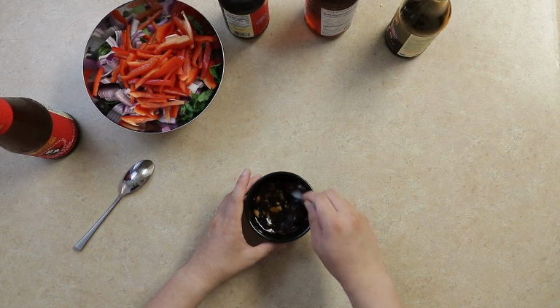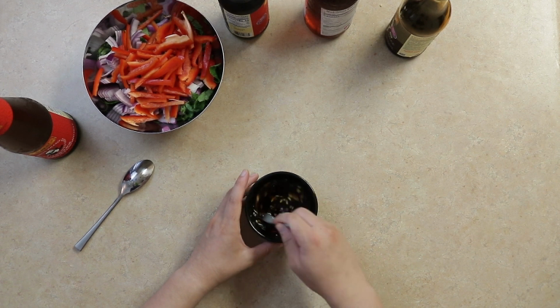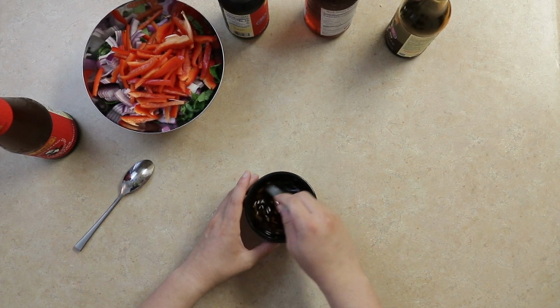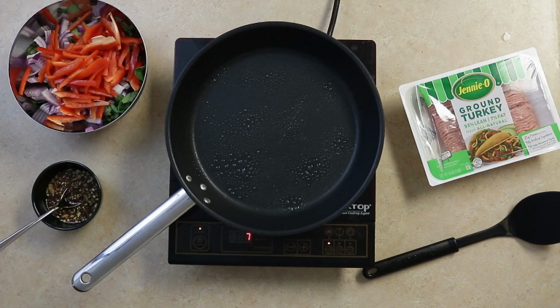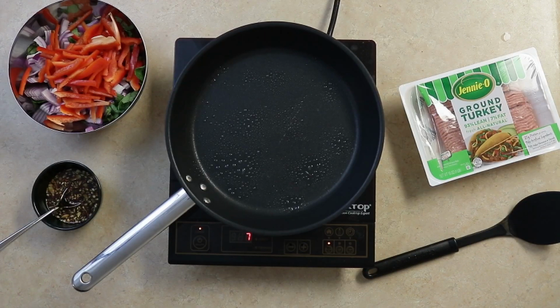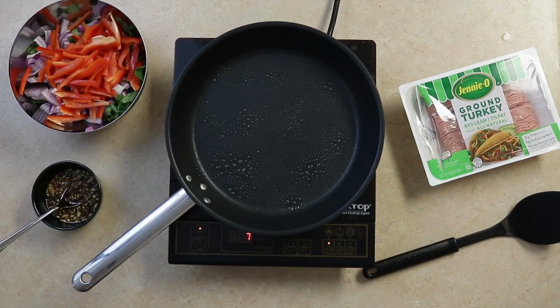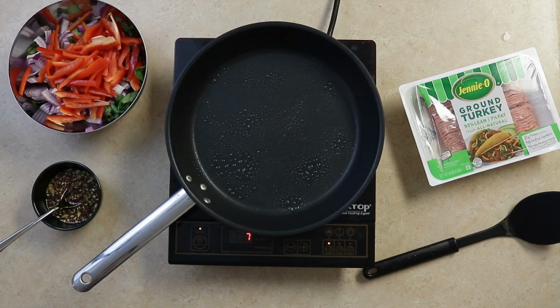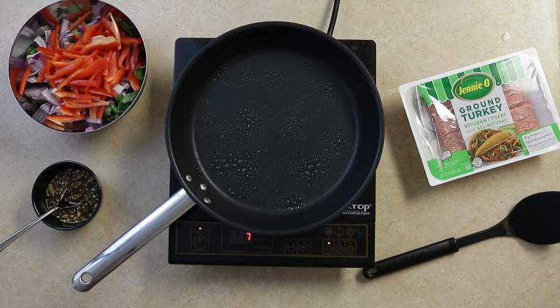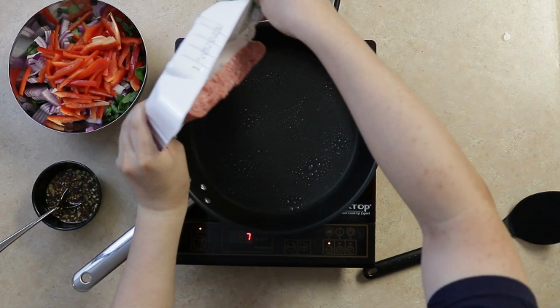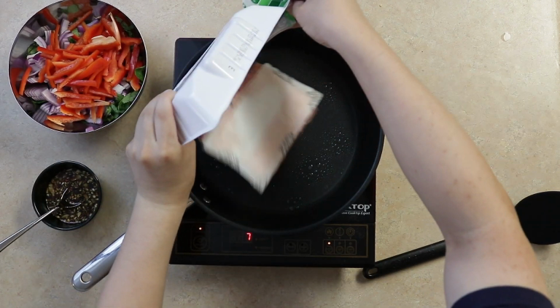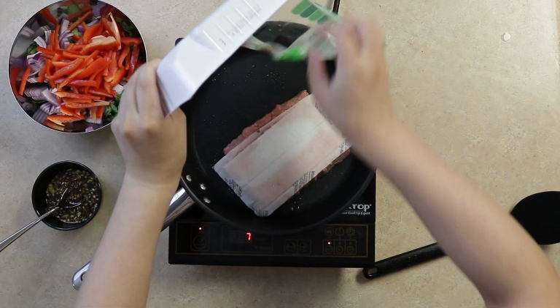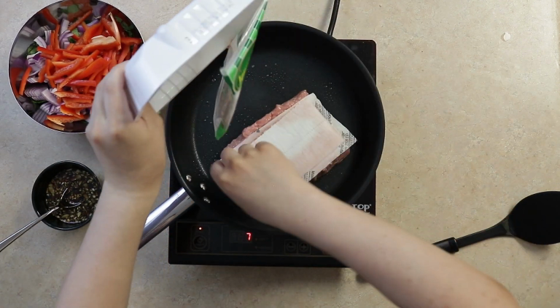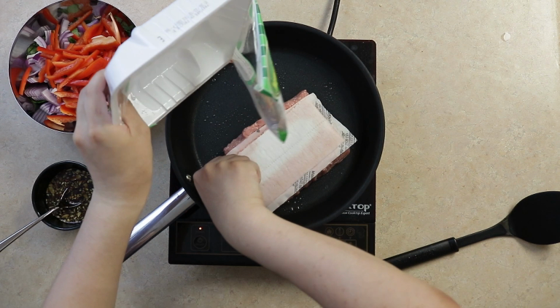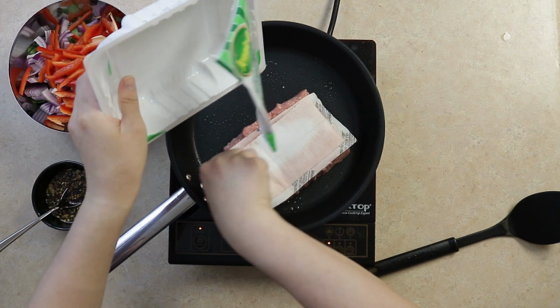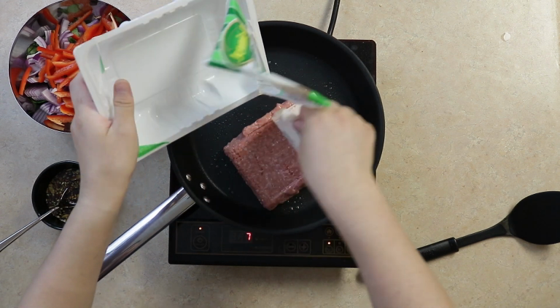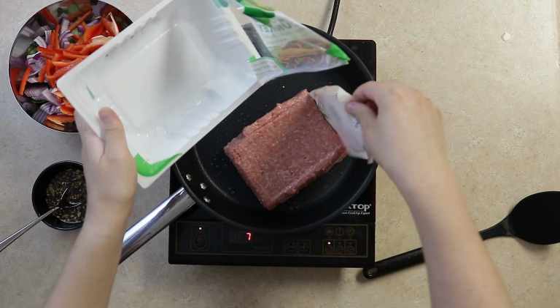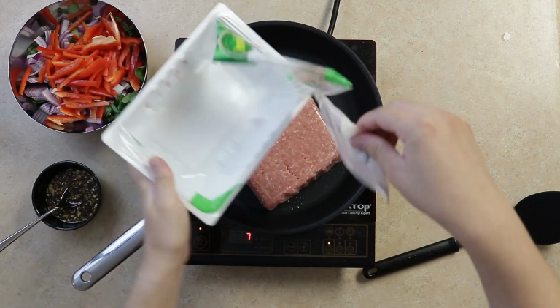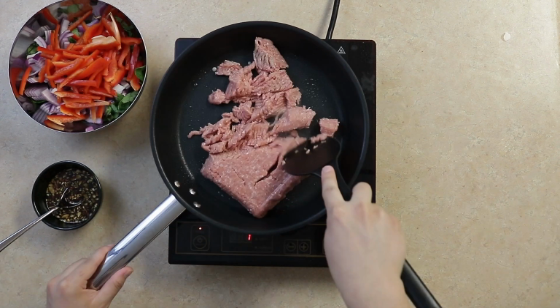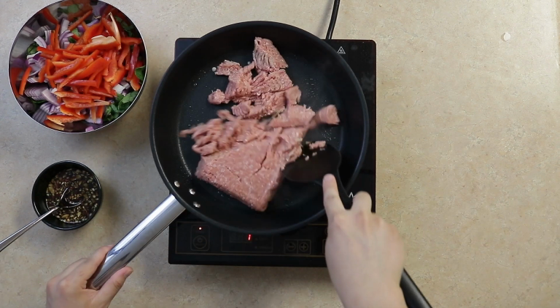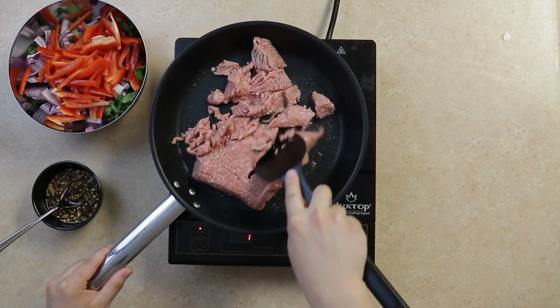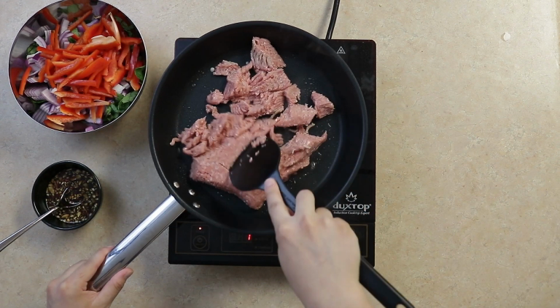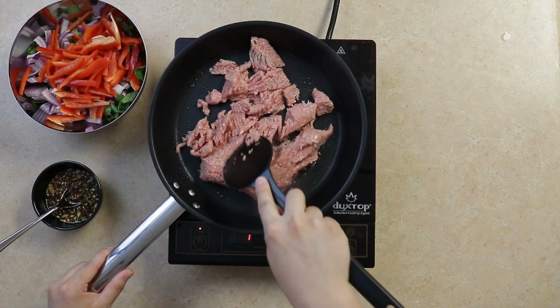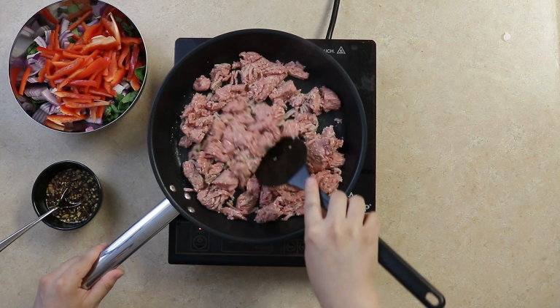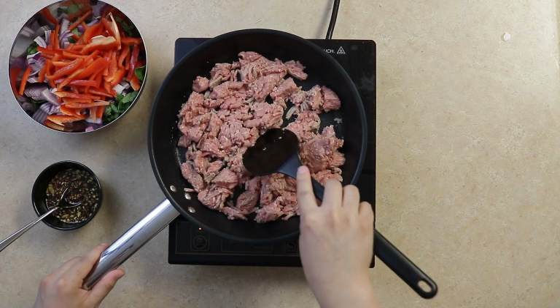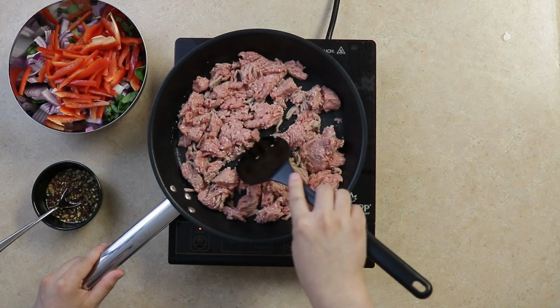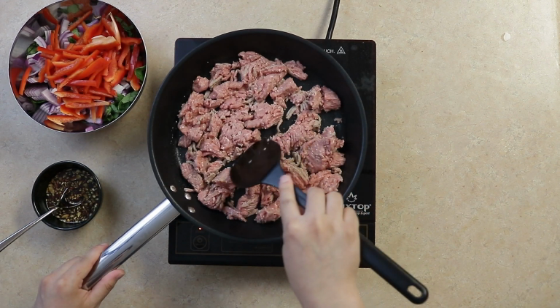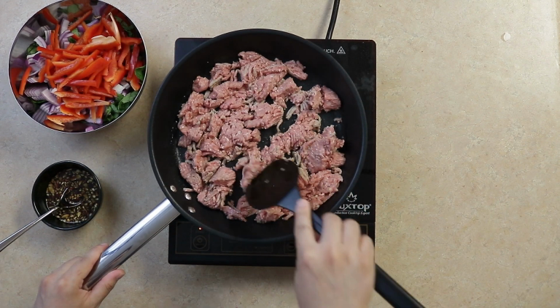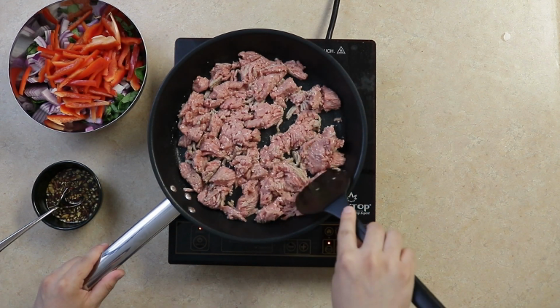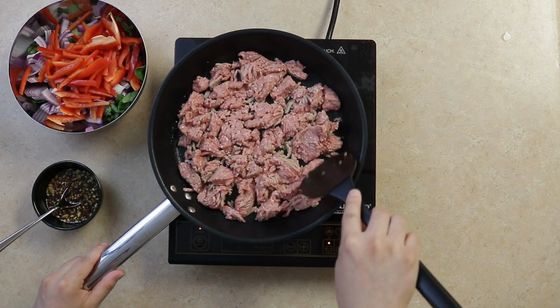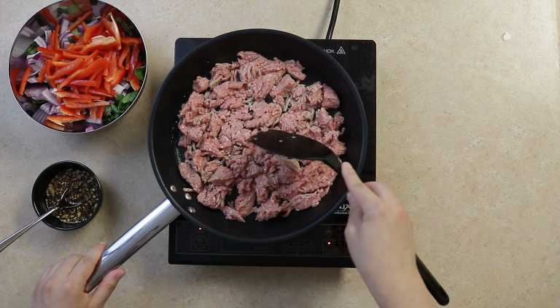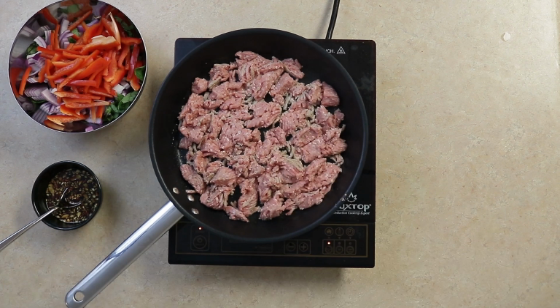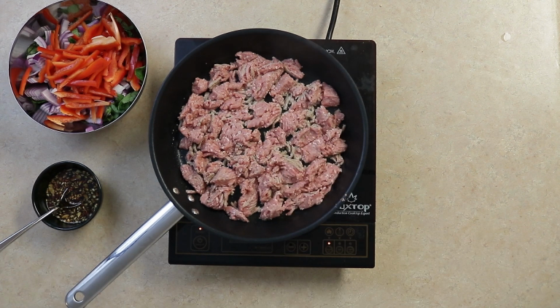We can now cook our ground turkey. Using one pound of ground turkey and a pan set on medium high heat, break up the meat and add a couple spoonfuls of the sauce. Let's do it.